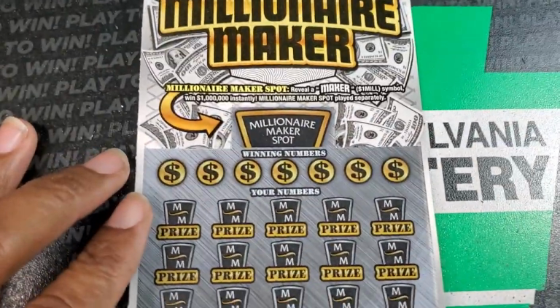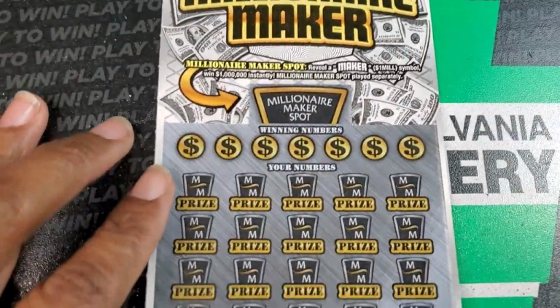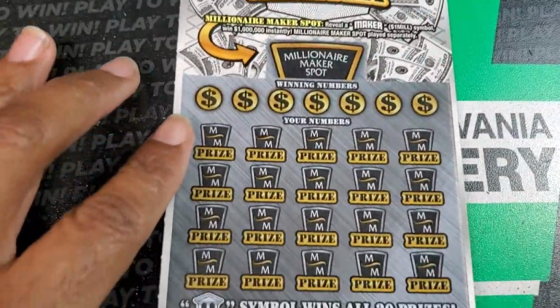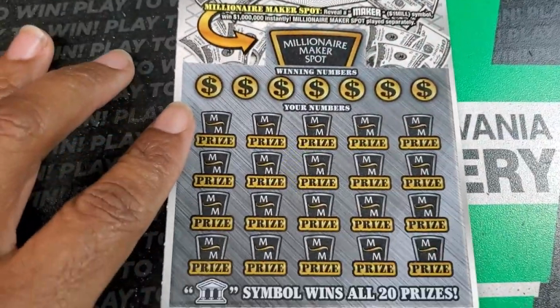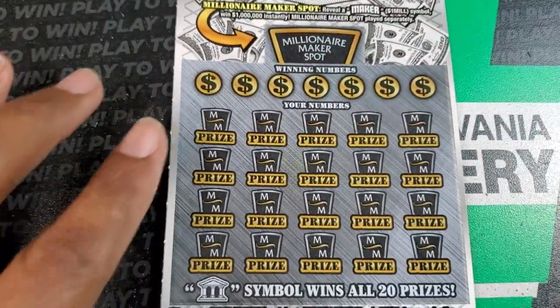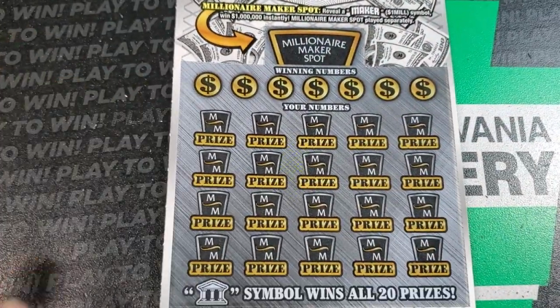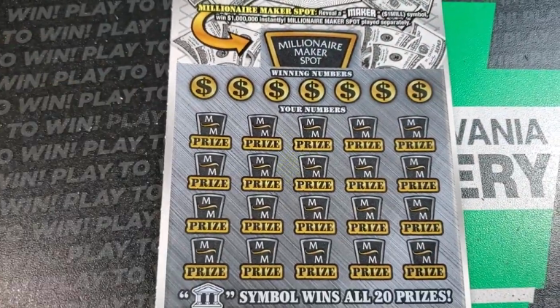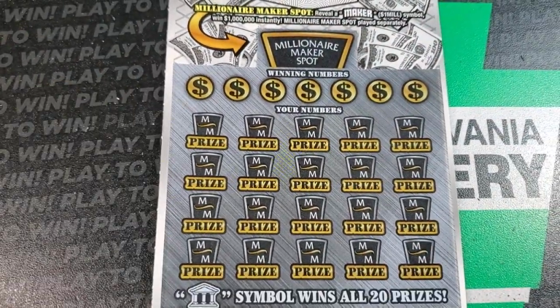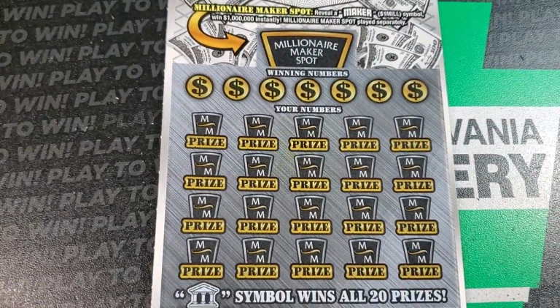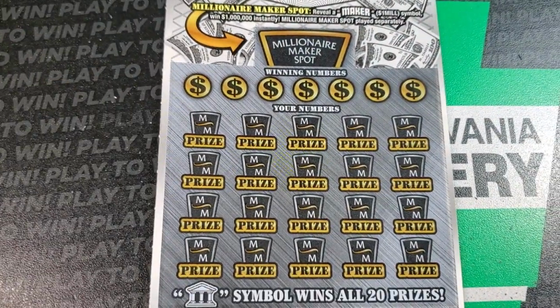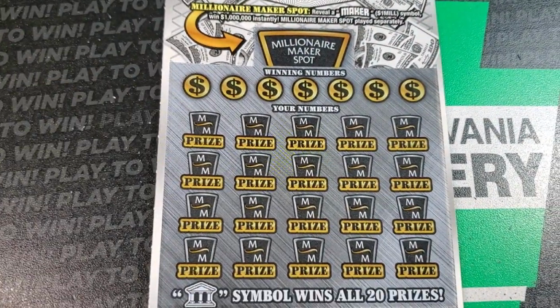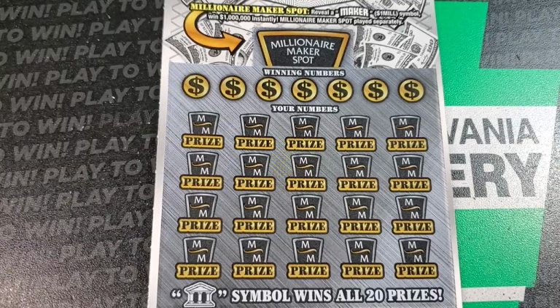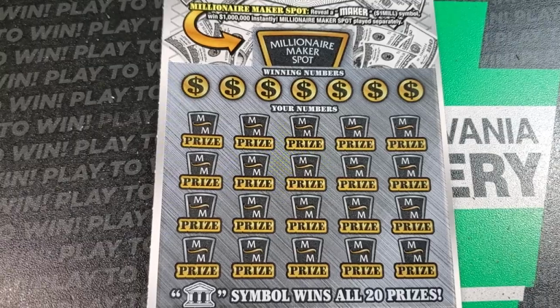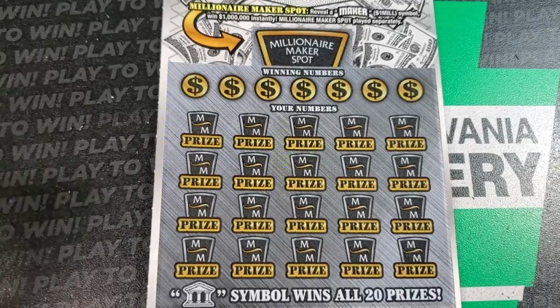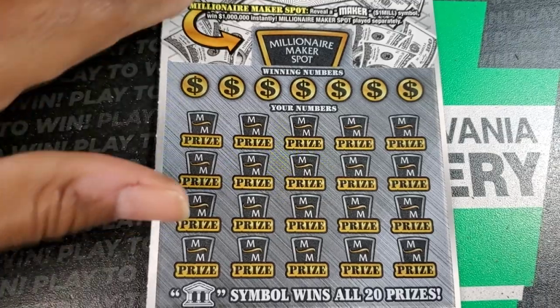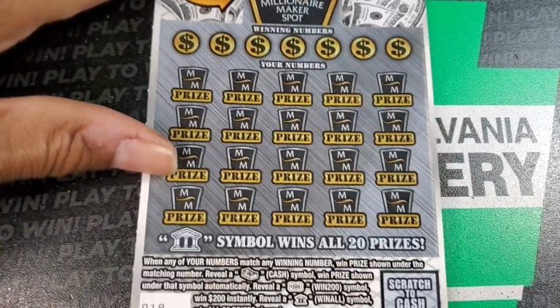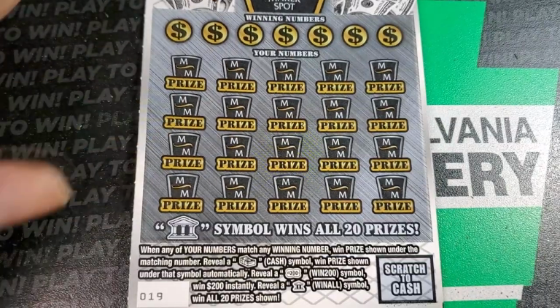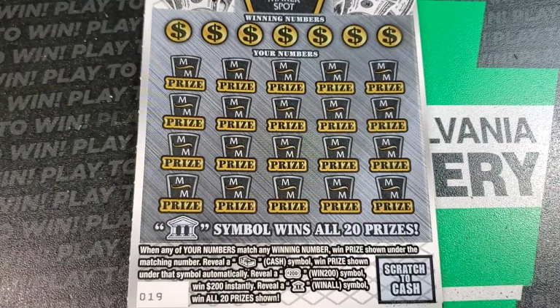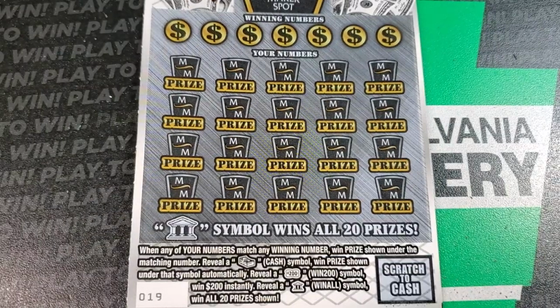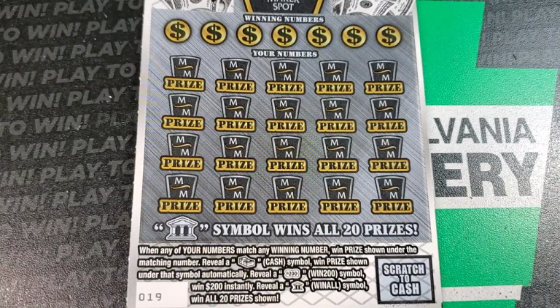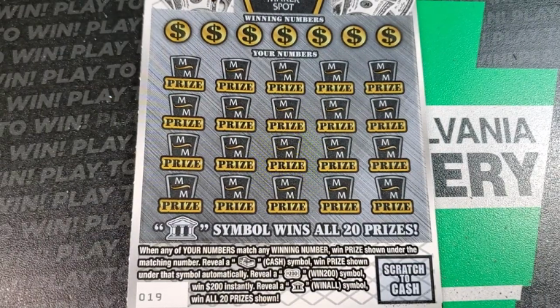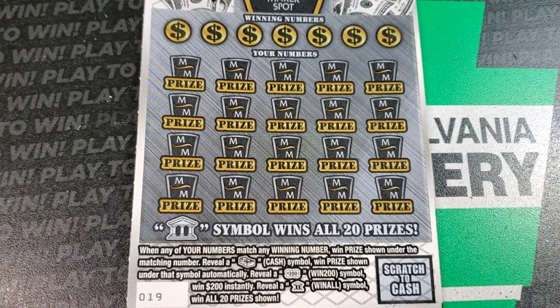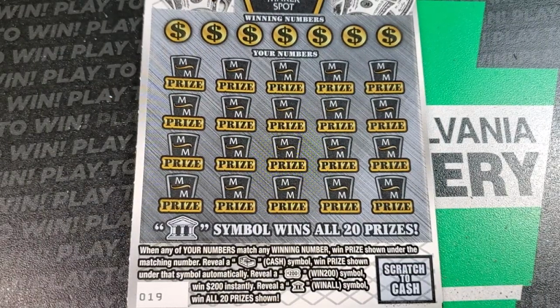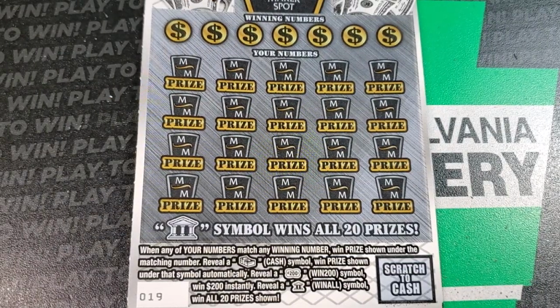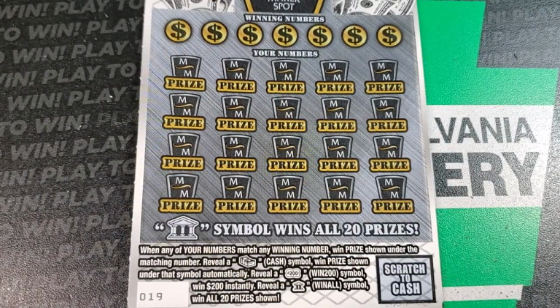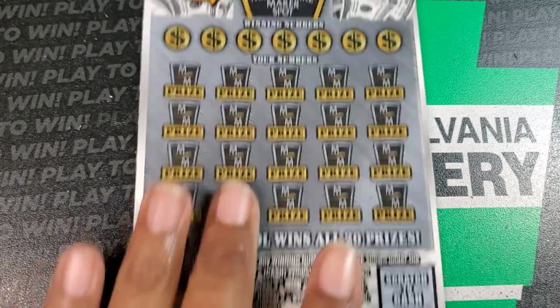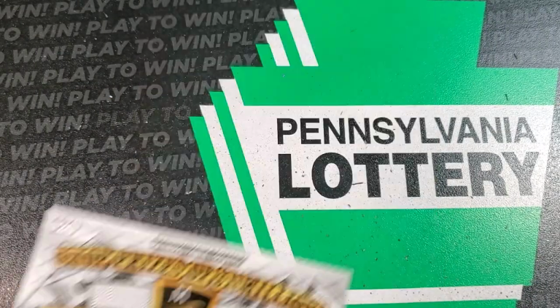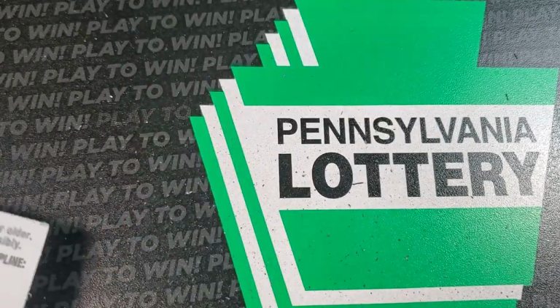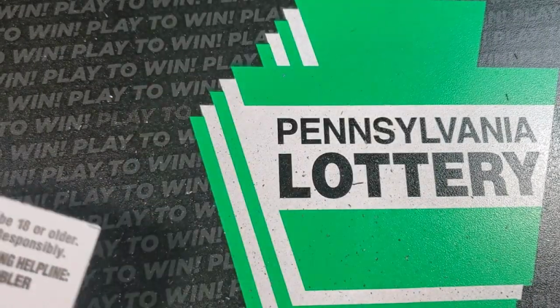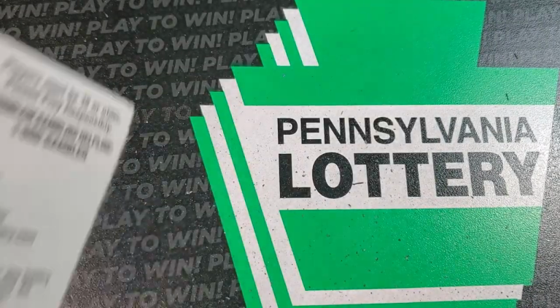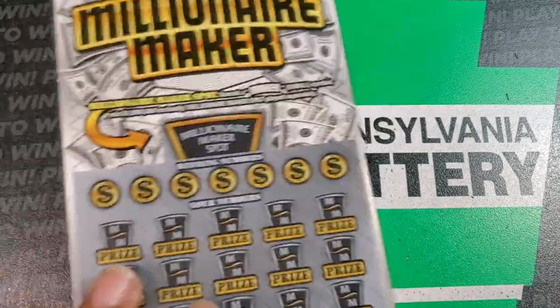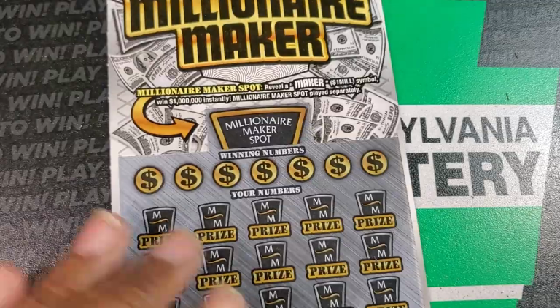Millionaire Maker — we need the Maker Symbol at the top to win $1,000,000. Otherwise, we need a stack of cash, 200 bursts, or the Bank Symbol. Odds on this one are 1 in 3.21.